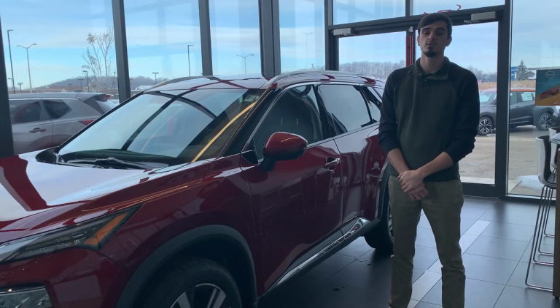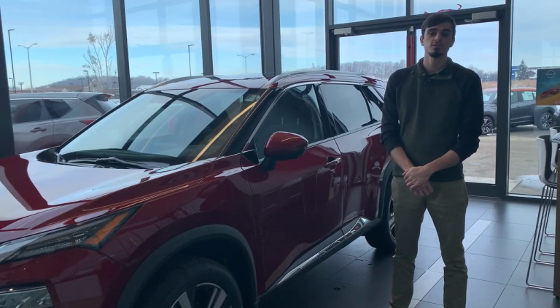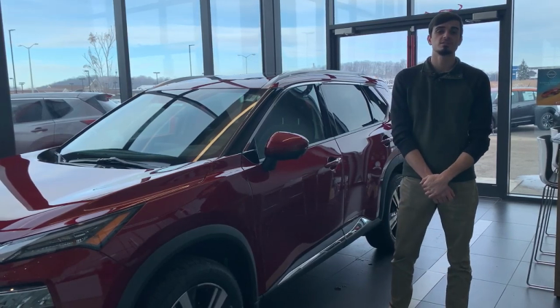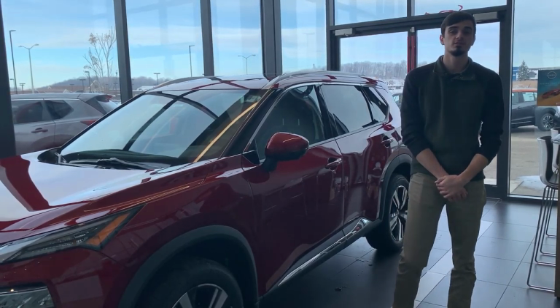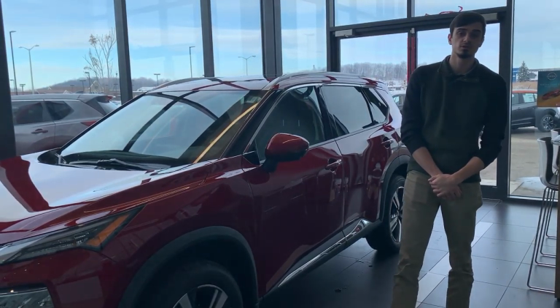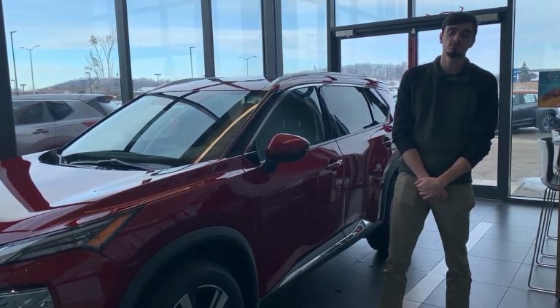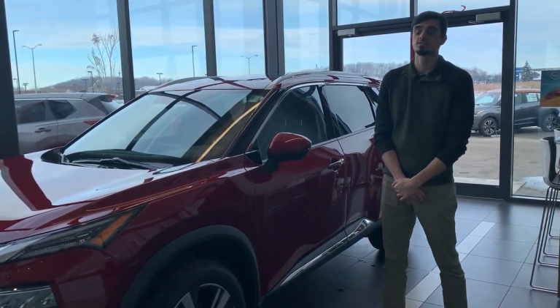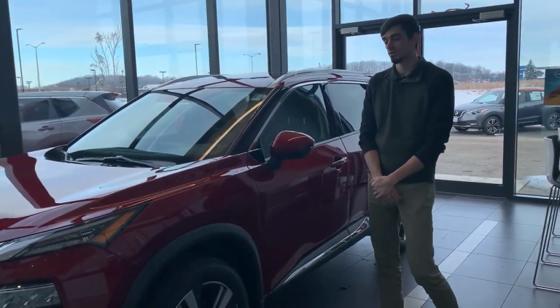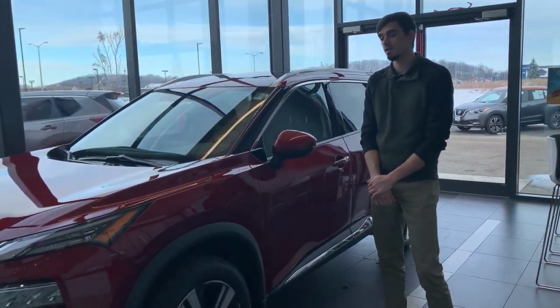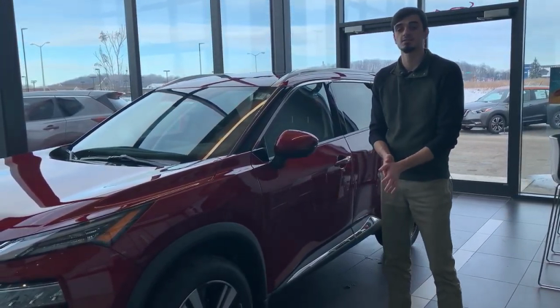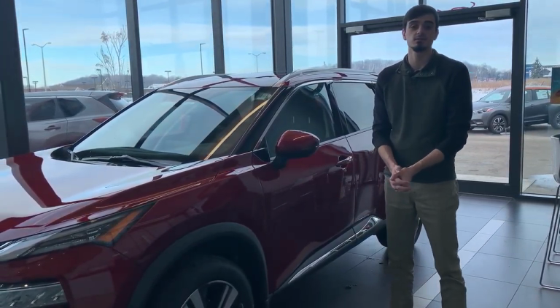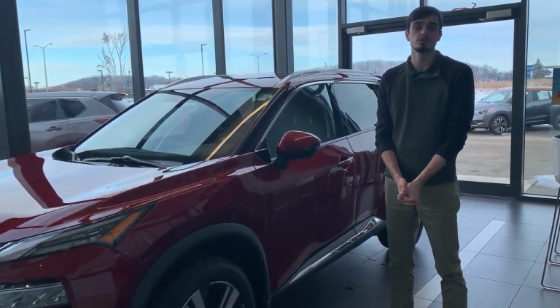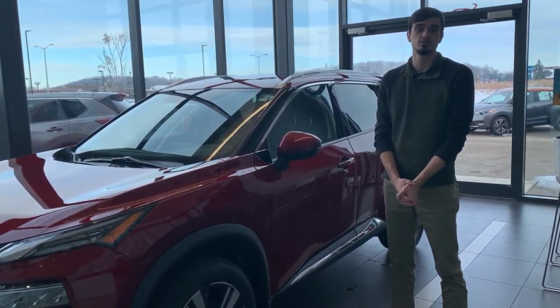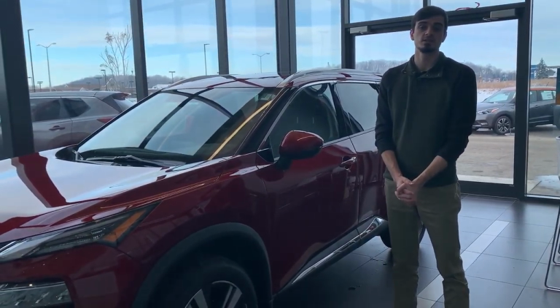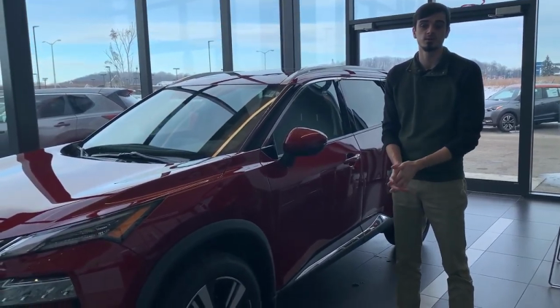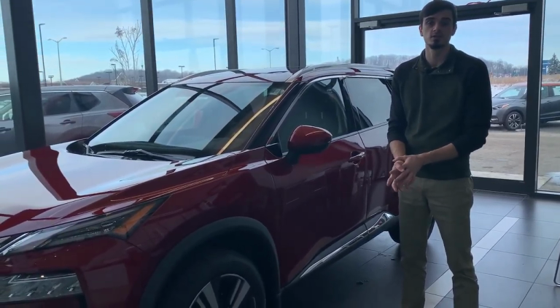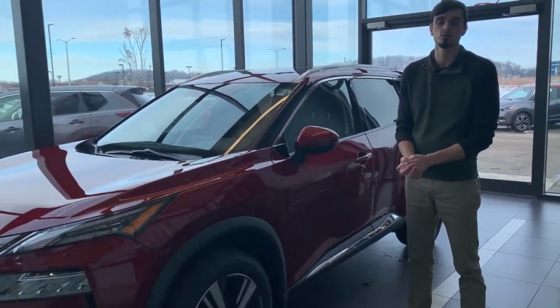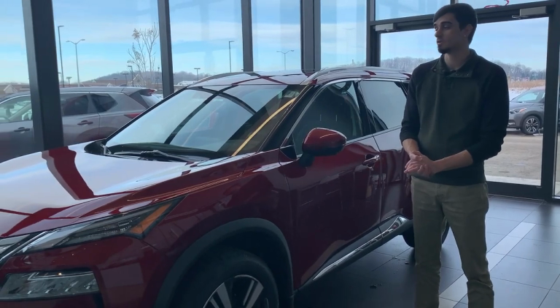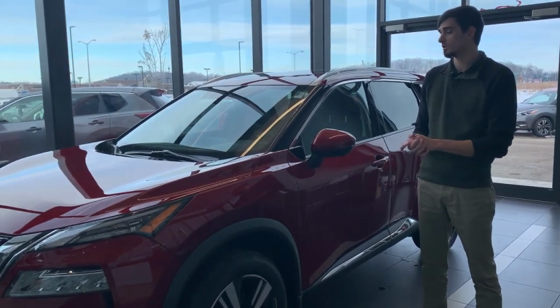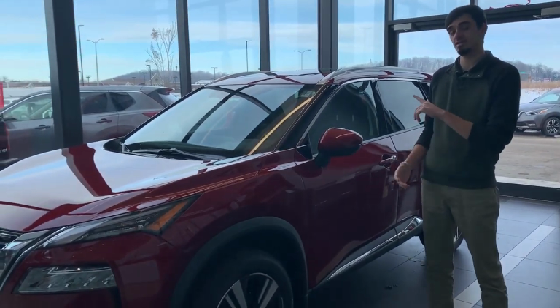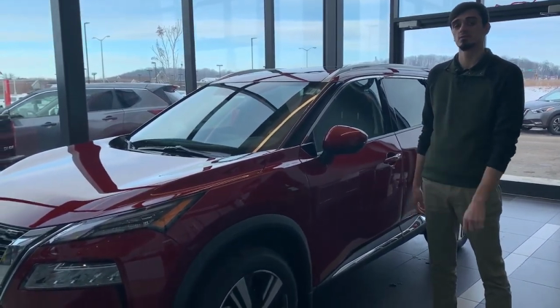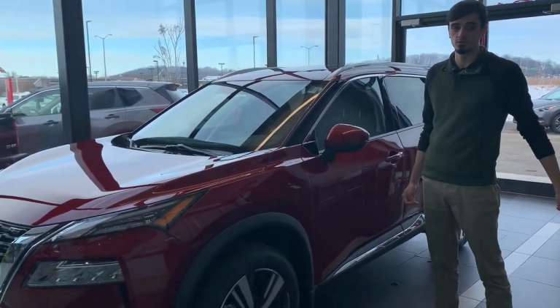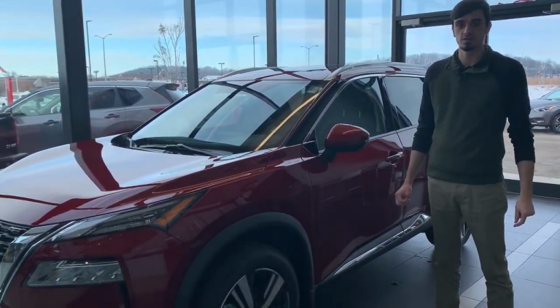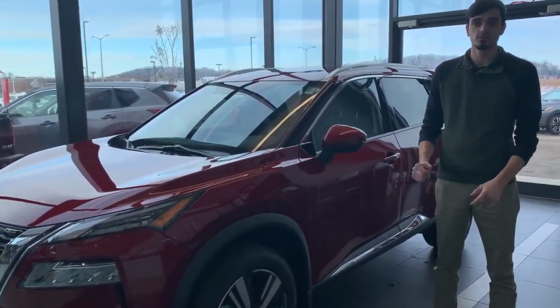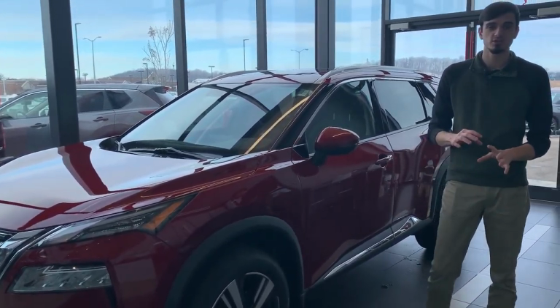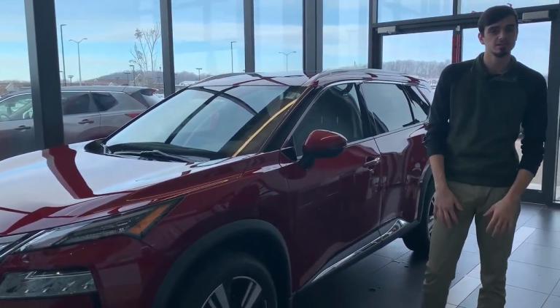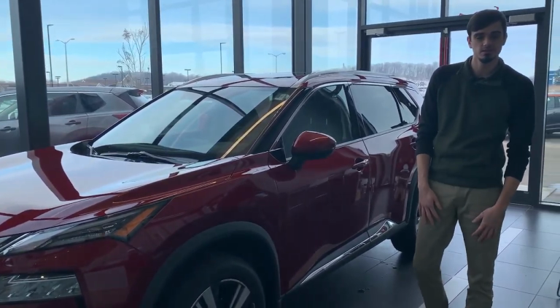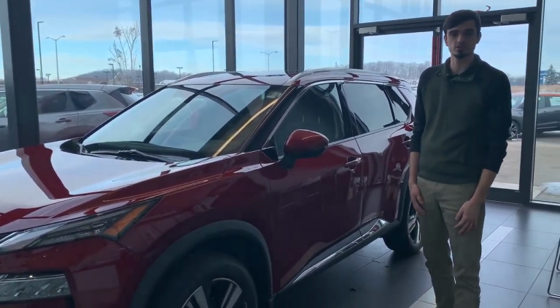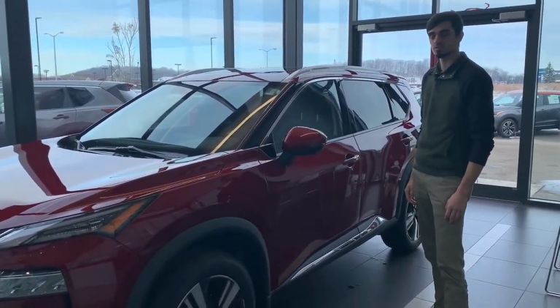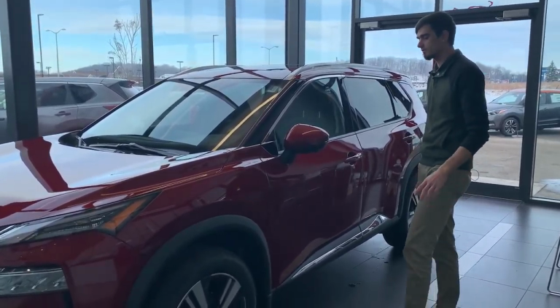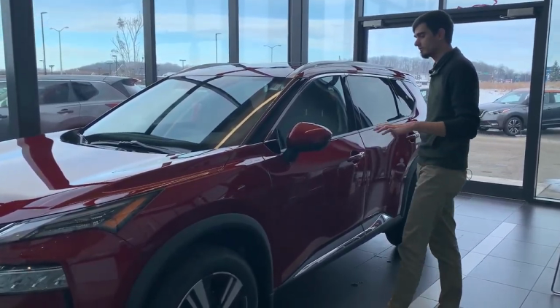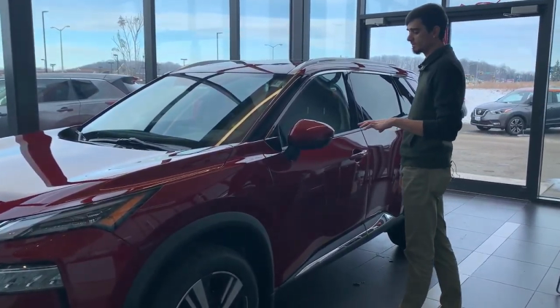Hey everyone, this is Tanner from Restero Nissan in West Bend, and today I'm going to be talking to you guys about our brand new 2021 Nissan Rogues. I'm going to show you guys a little bit of the features, so if you want to follow me.